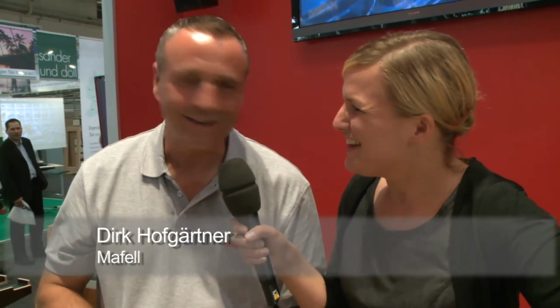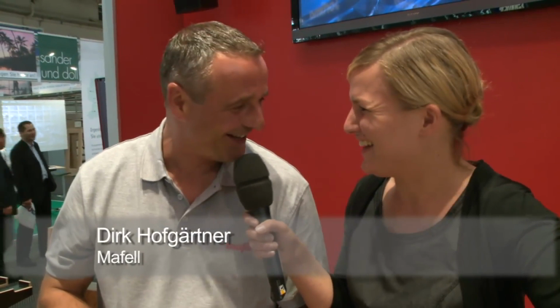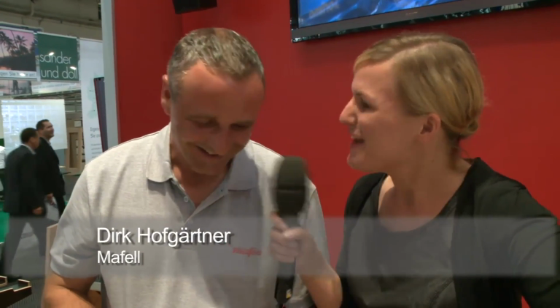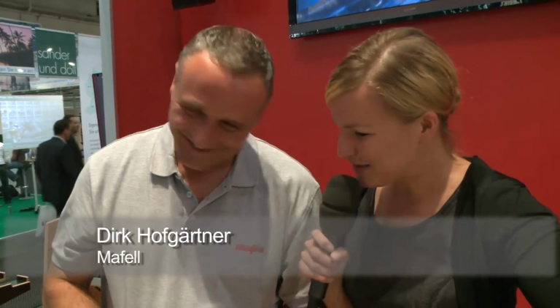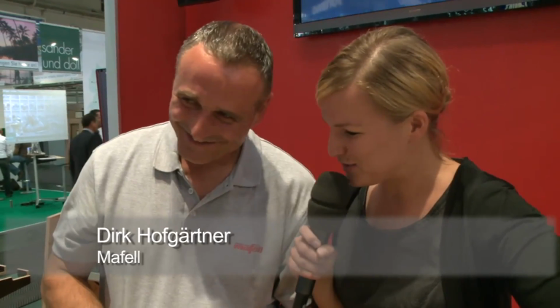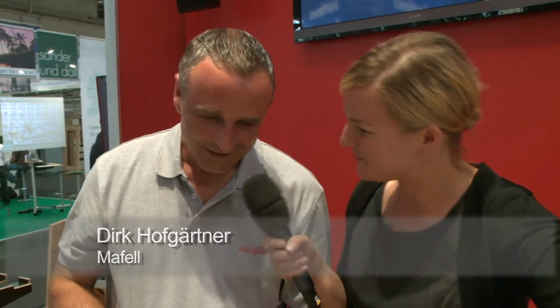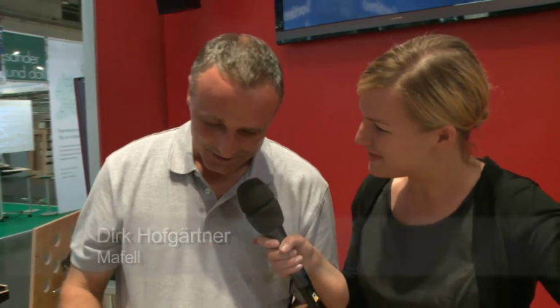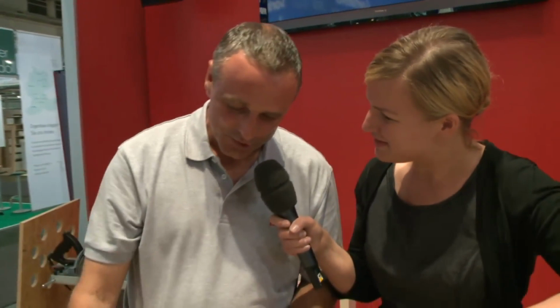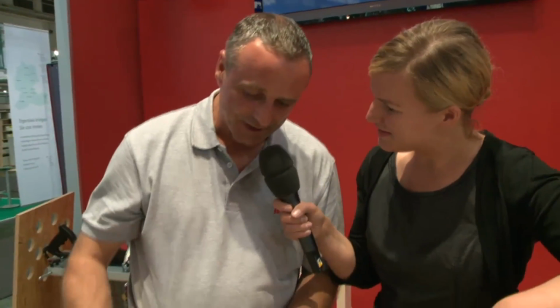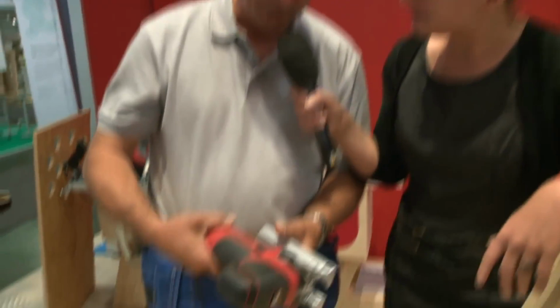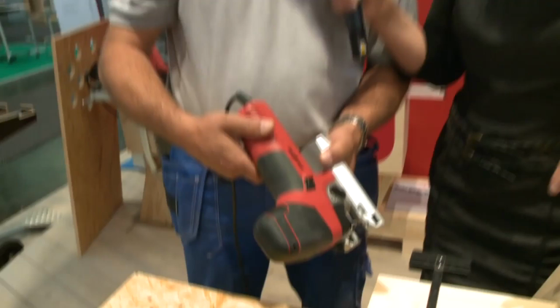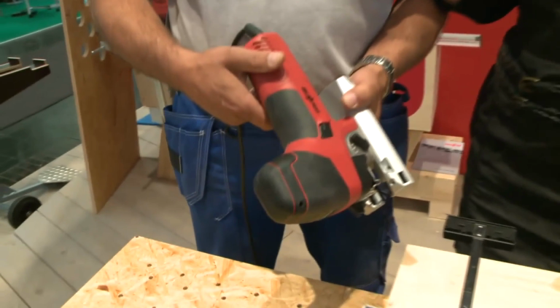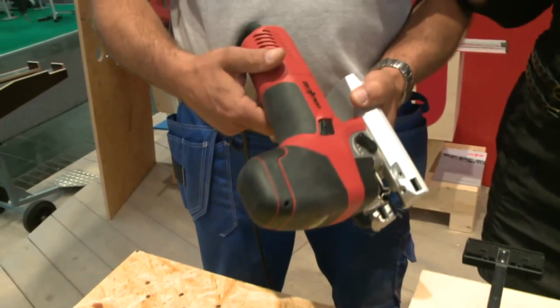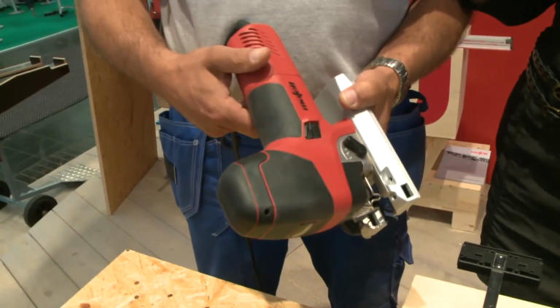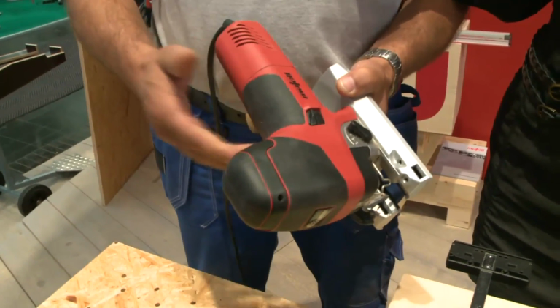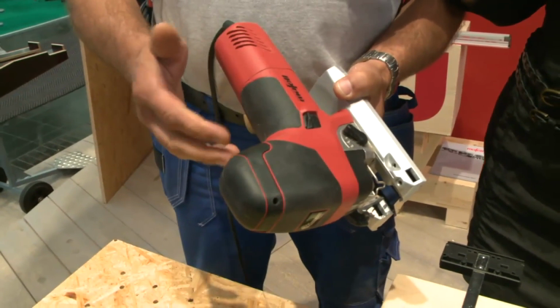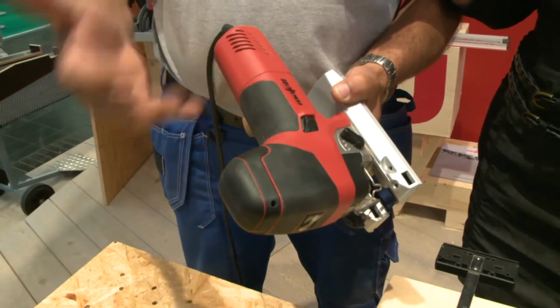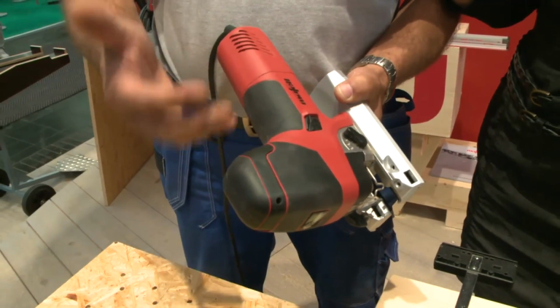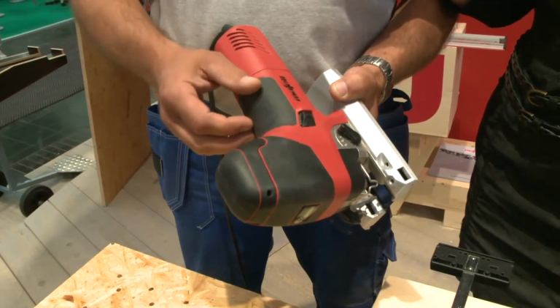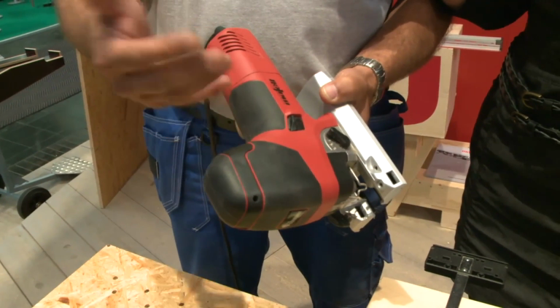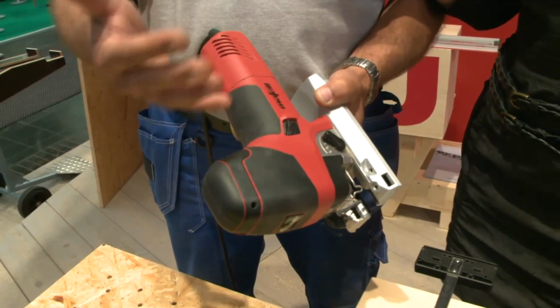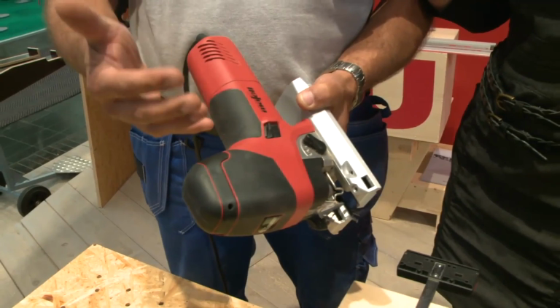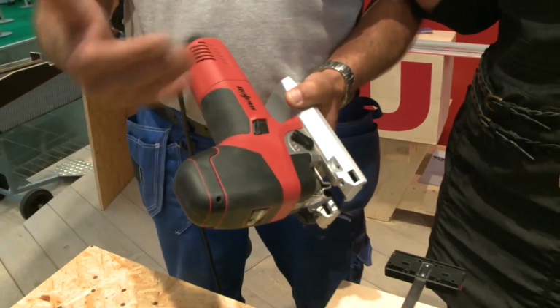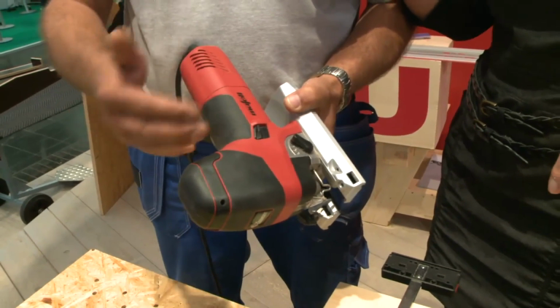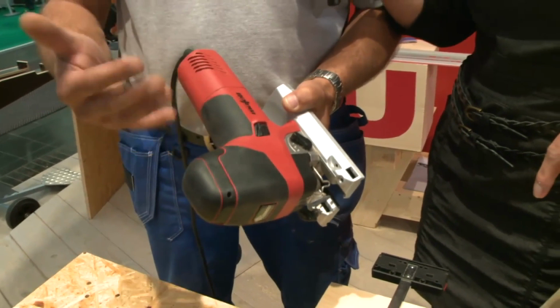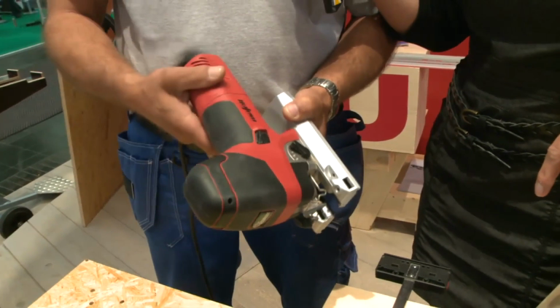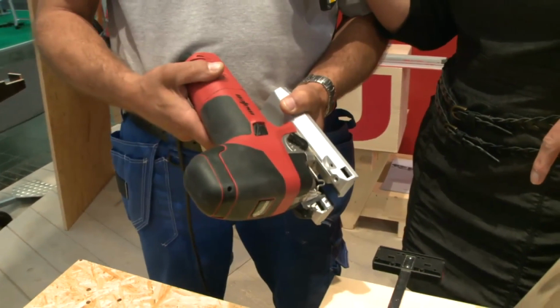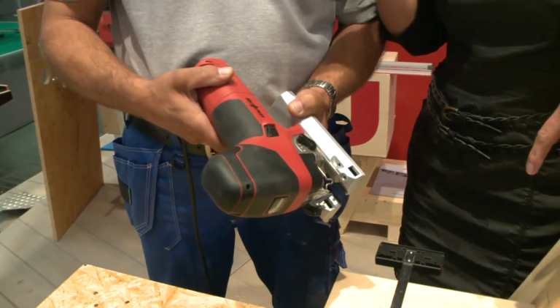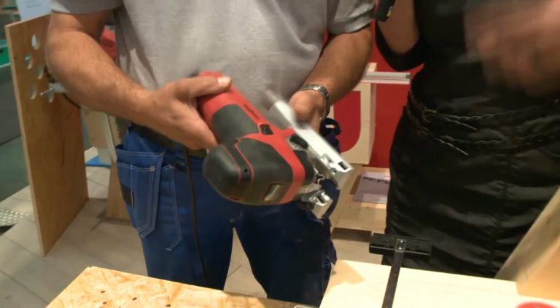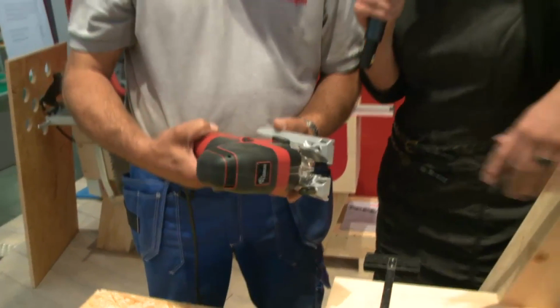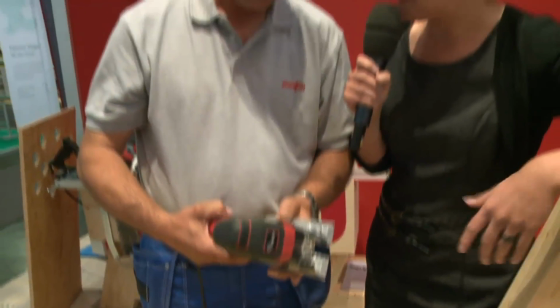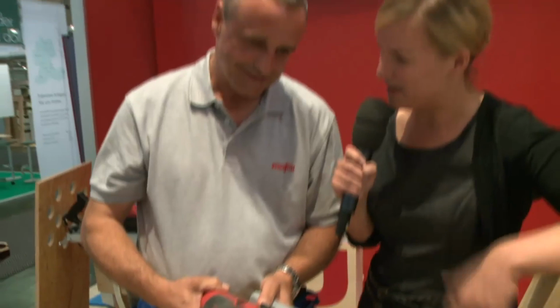Hello. What exactly are you going to show us now? This is the new fret saw, the P1 from Mafell. You can do very extreme cuts with this, which are not possible with a normal fret saw.